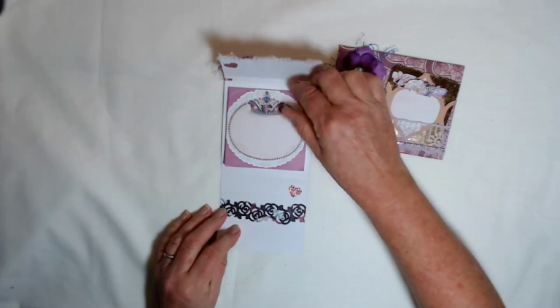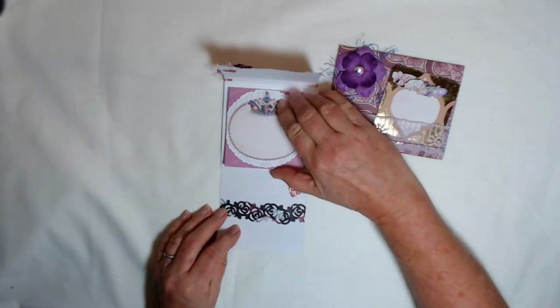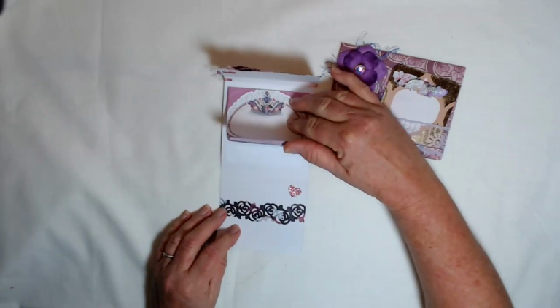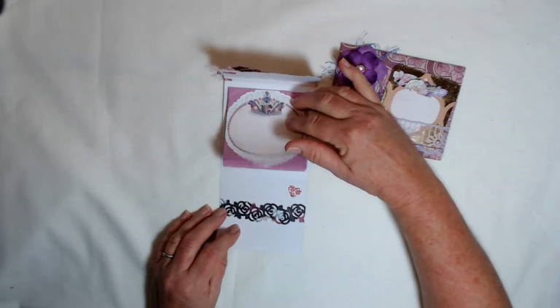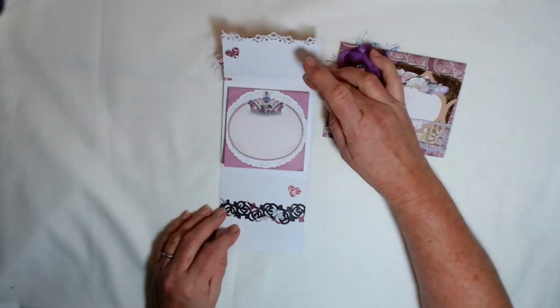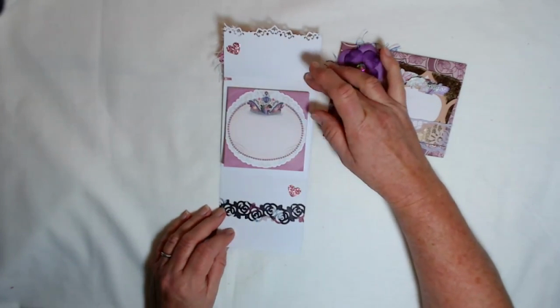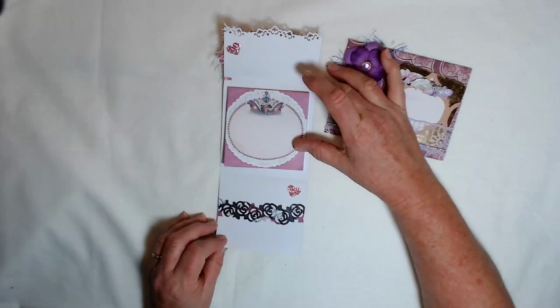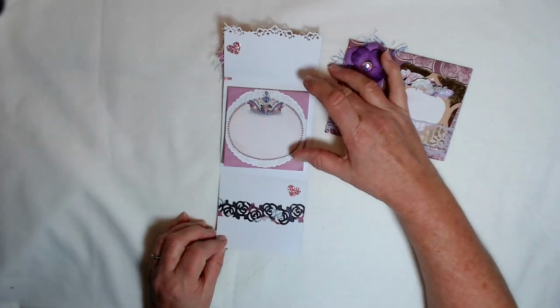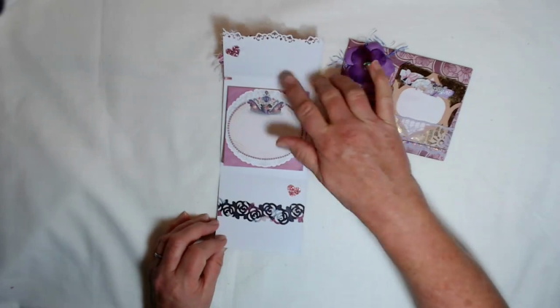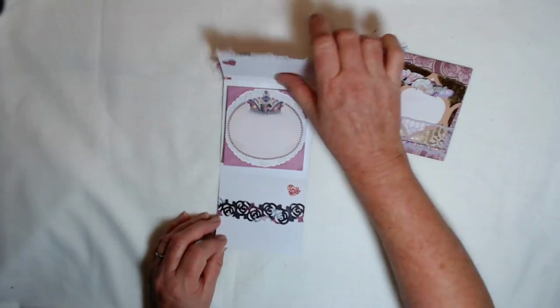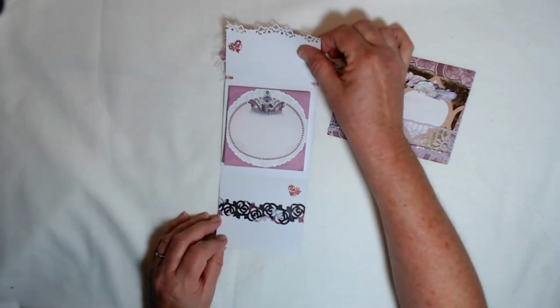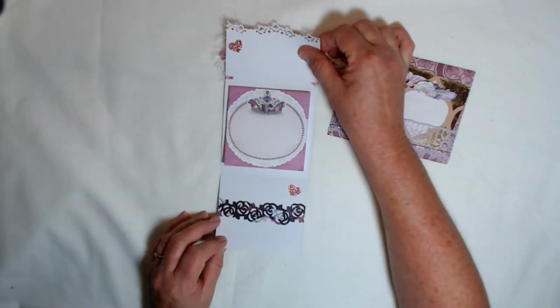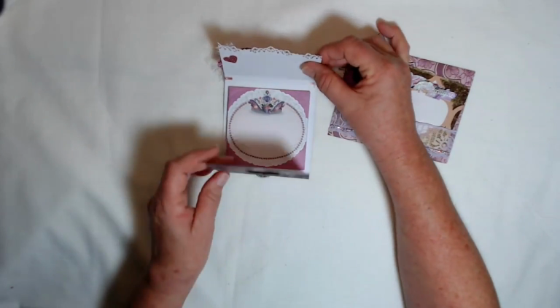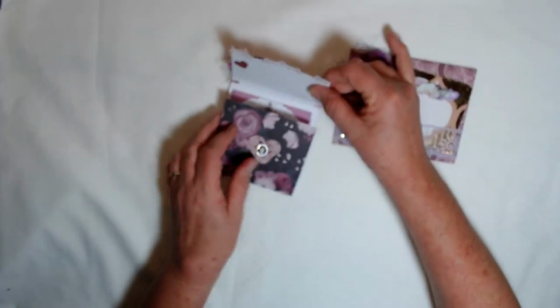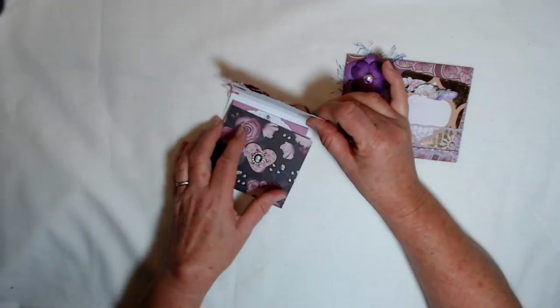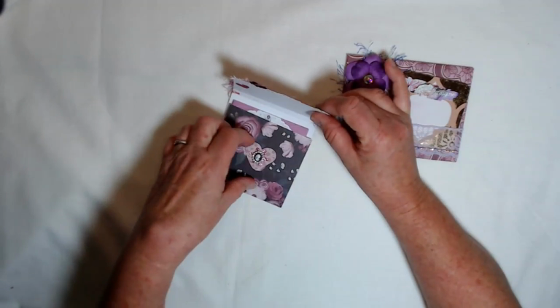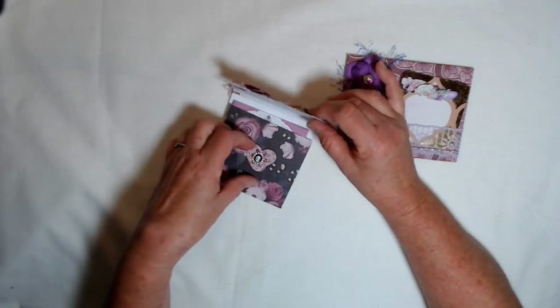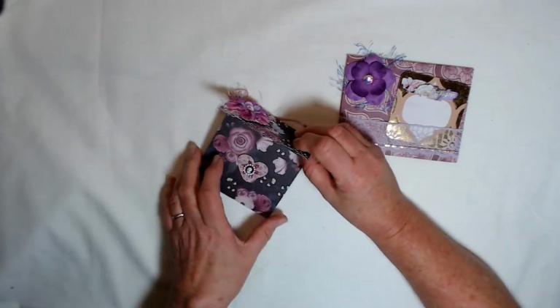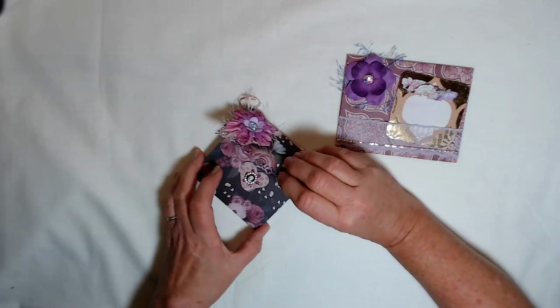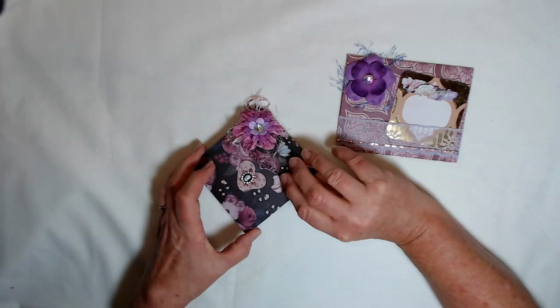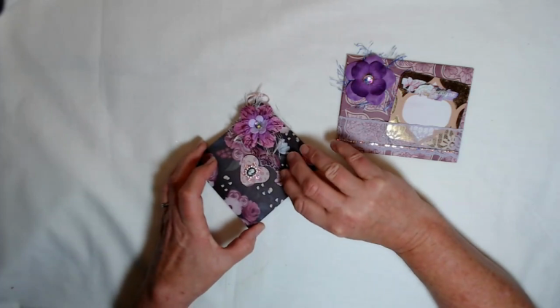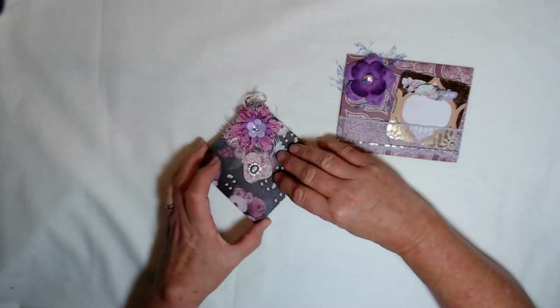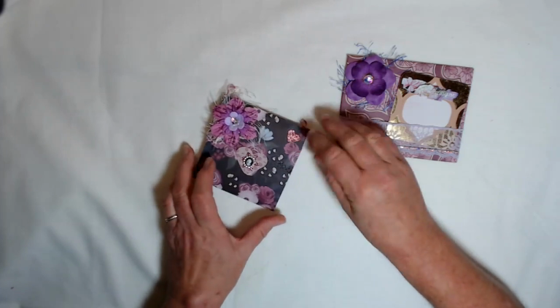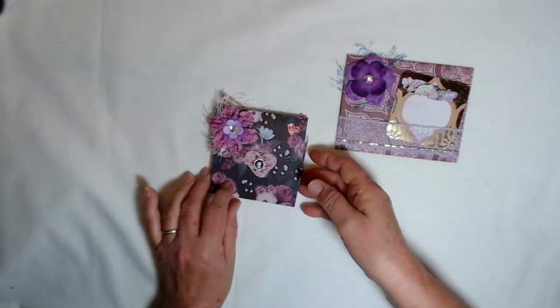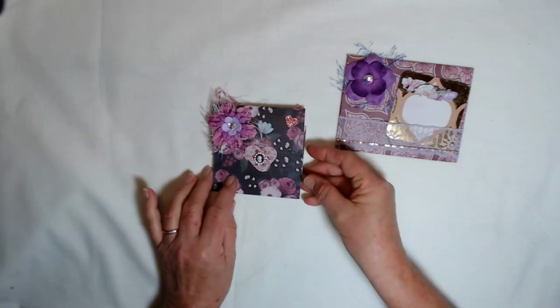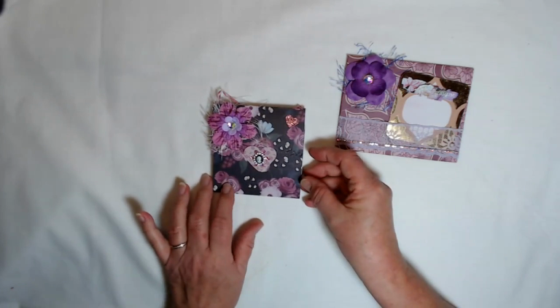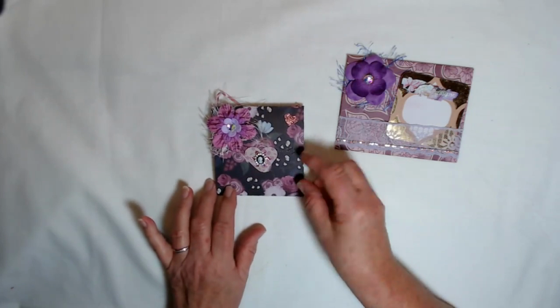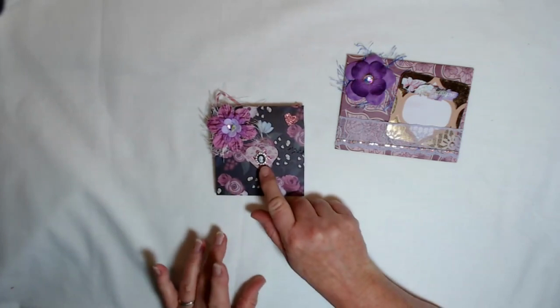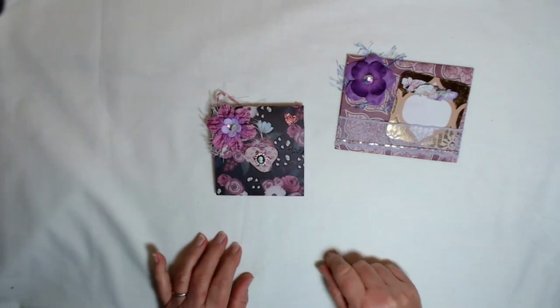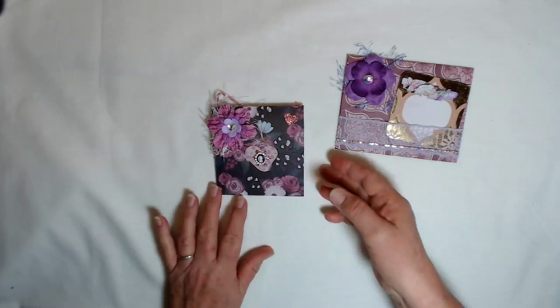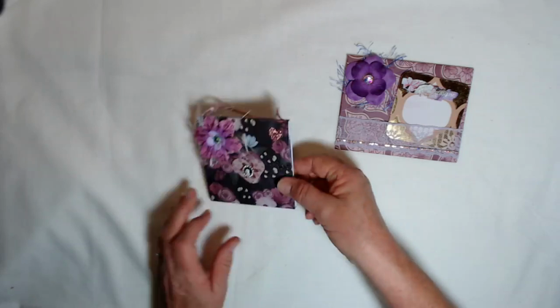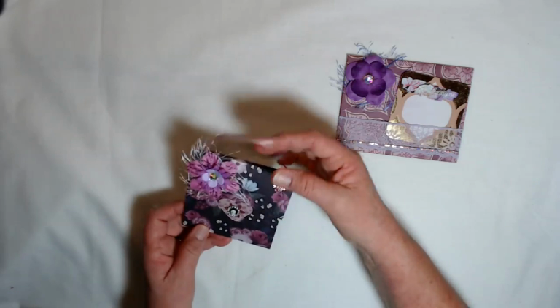This one has a large sticky note pad inside, and it's just embellished with some pretty things. It's got a little heart and a cameo here, and the top of it just tucks under that little heart to keep it closed.